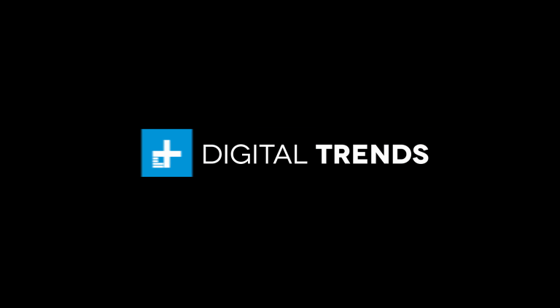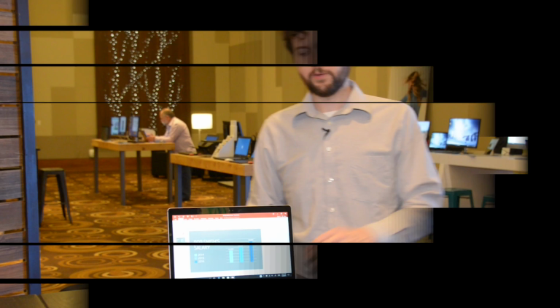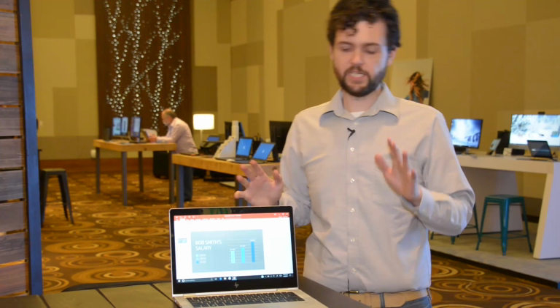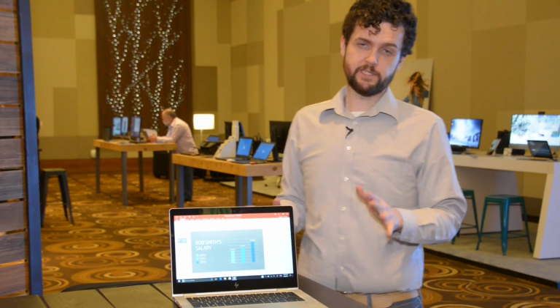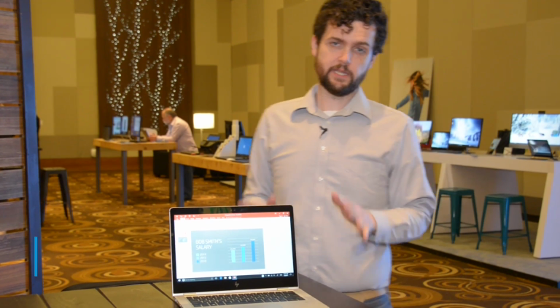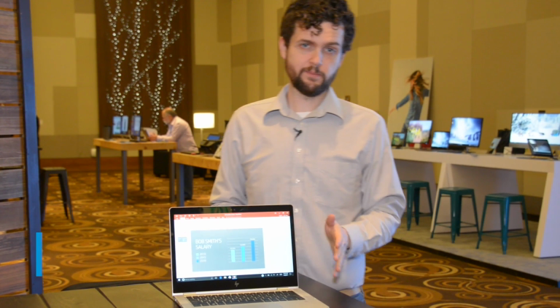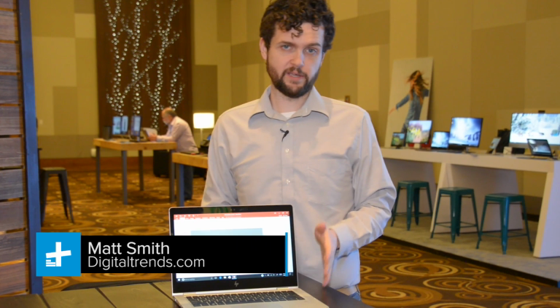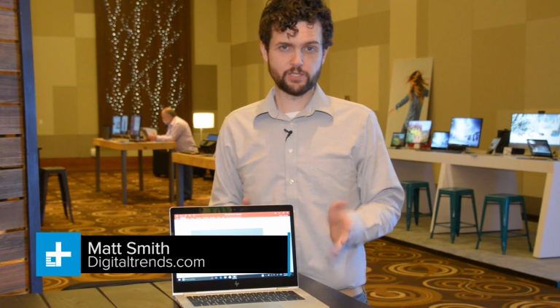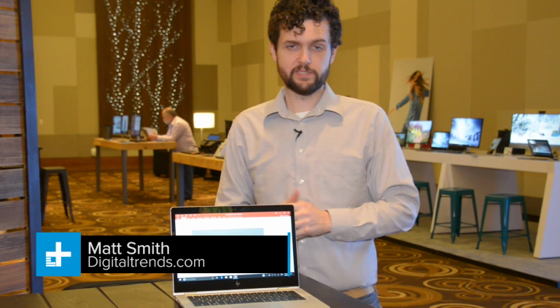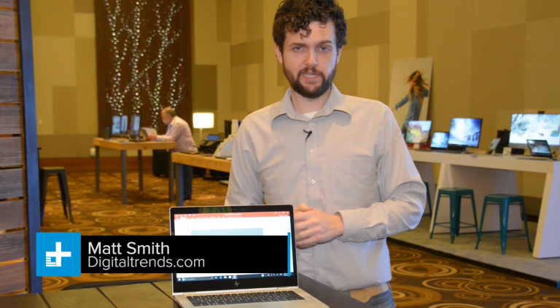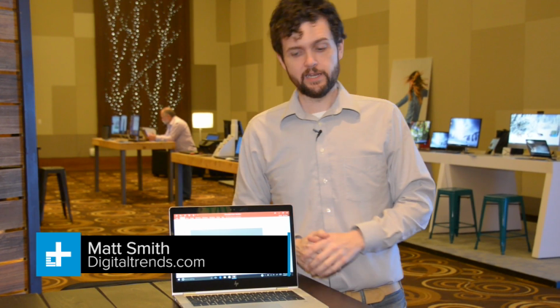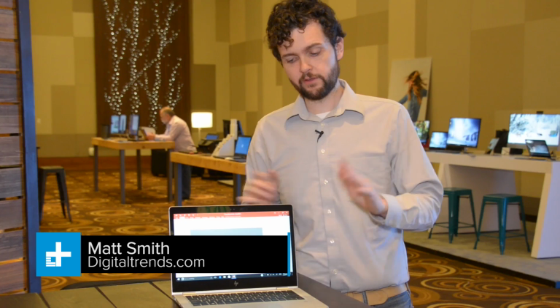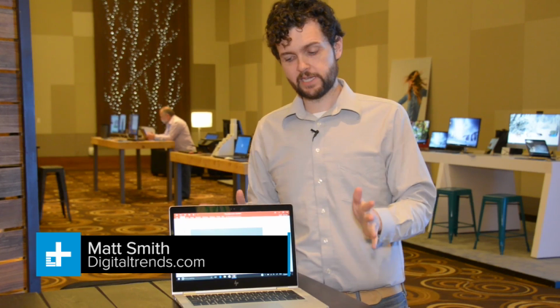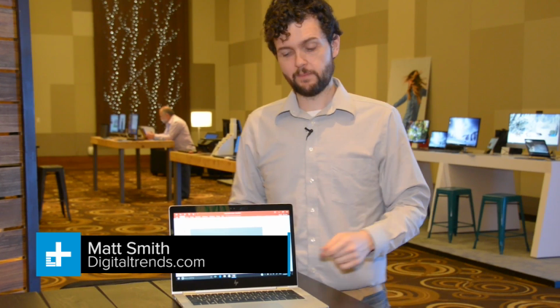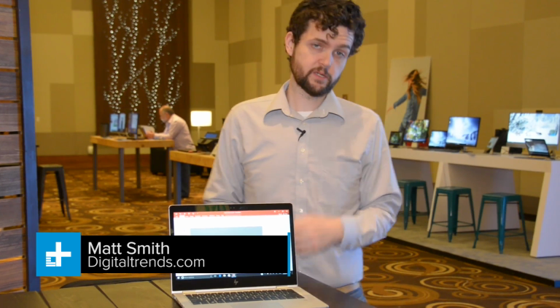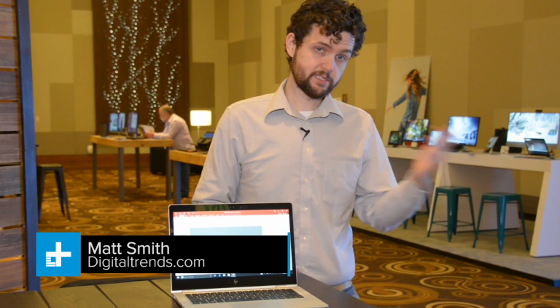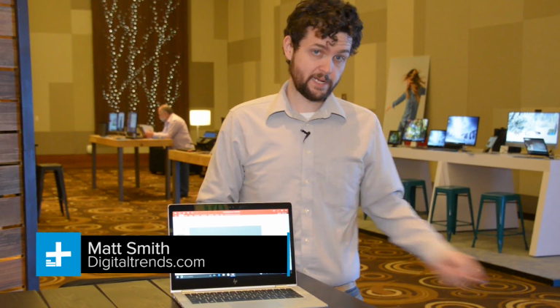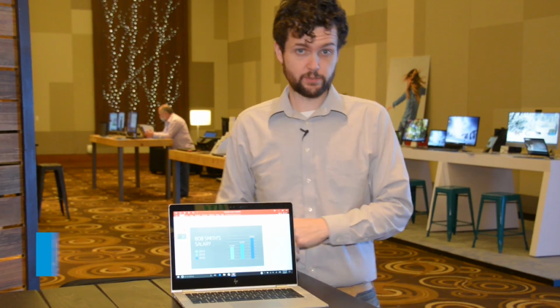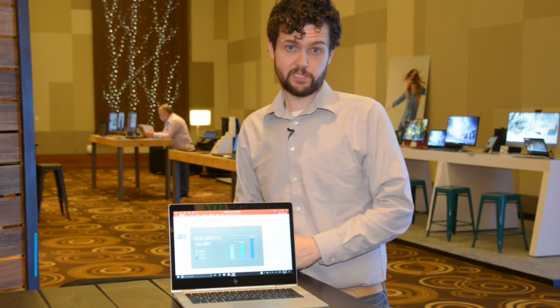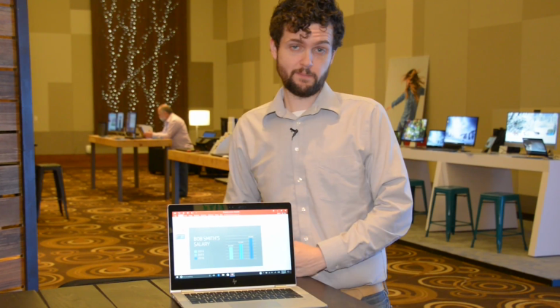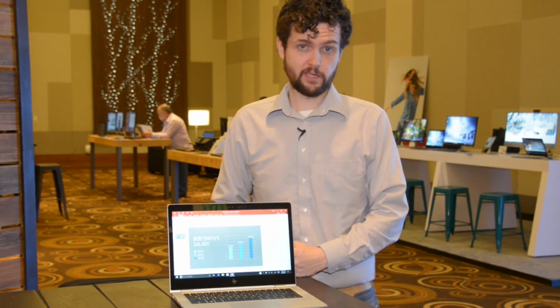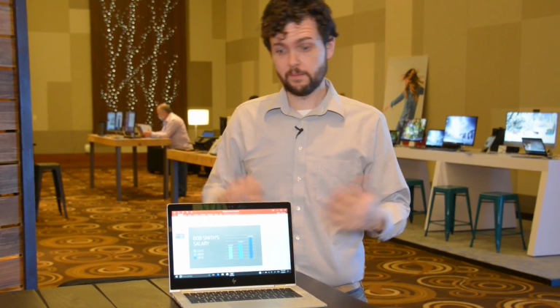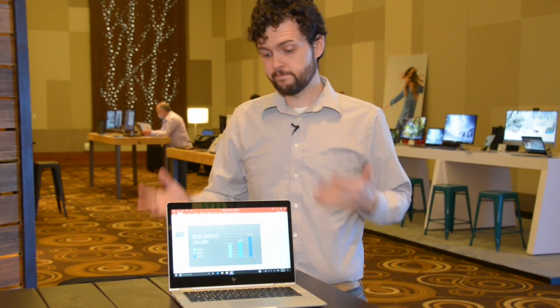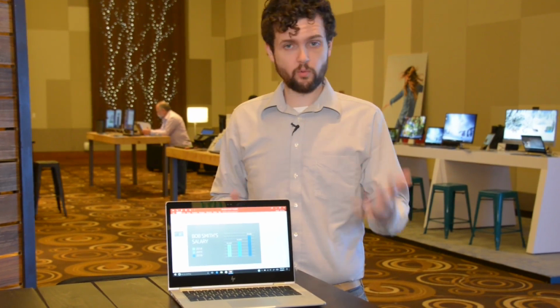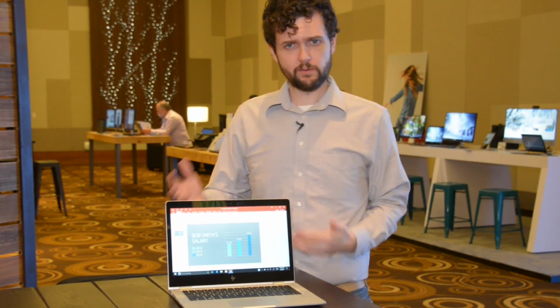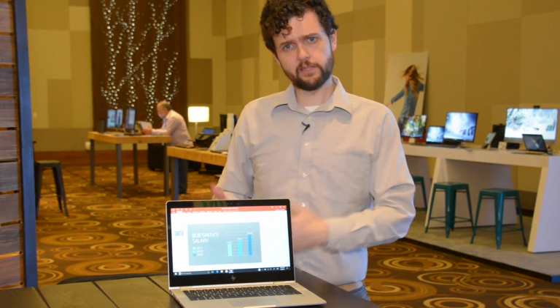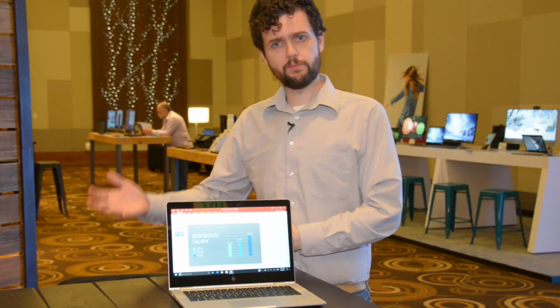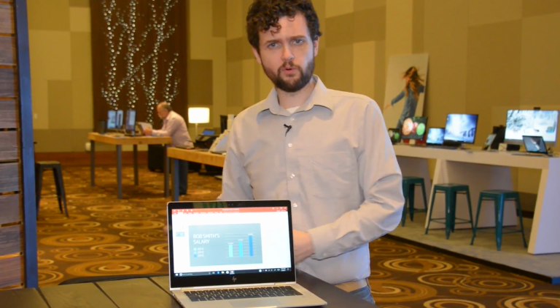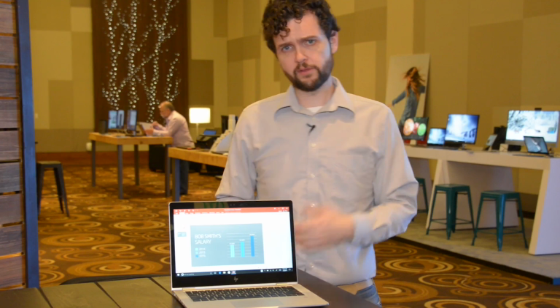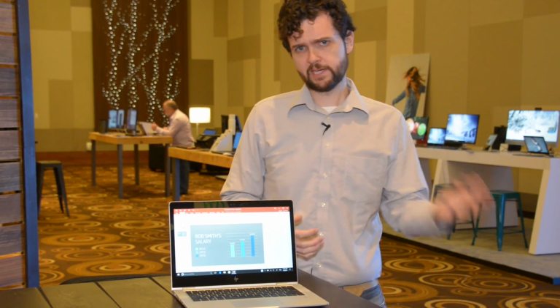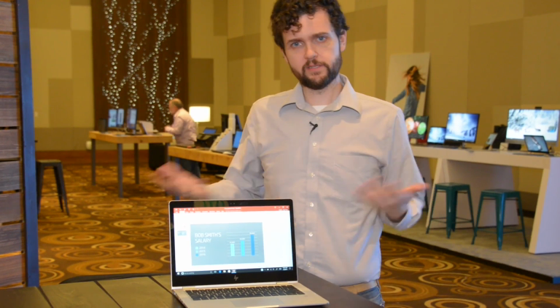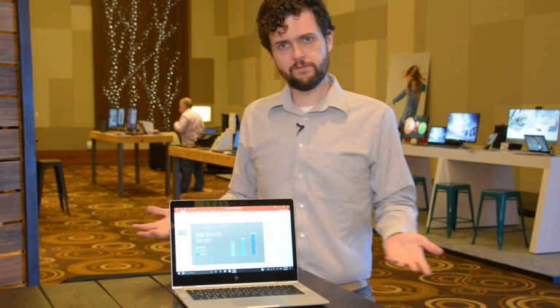I'm here with HP's EliteBook X360. If you're looking at this laptop and you've also looked at the Spectre X360, you might be thinking, why would I get the EliteBook or the Spectre? What's the difference?